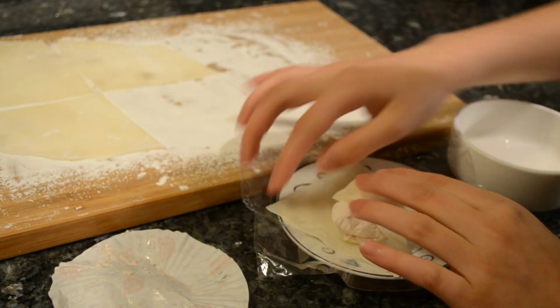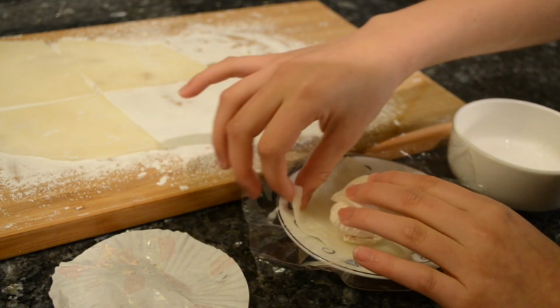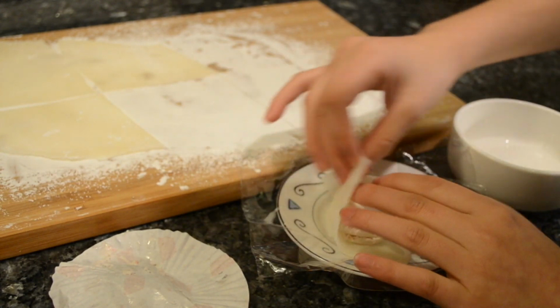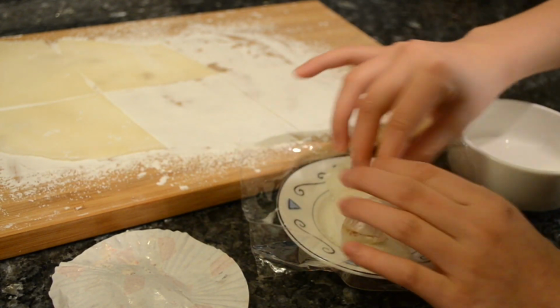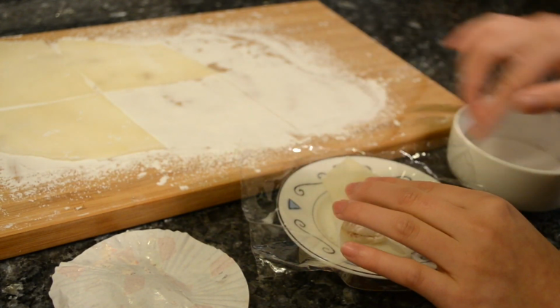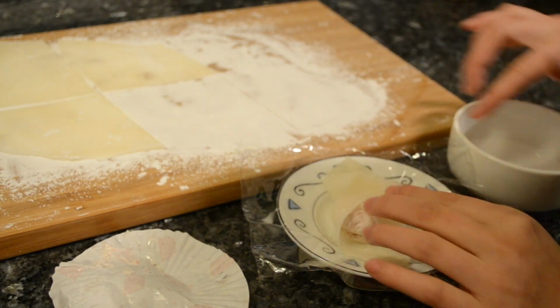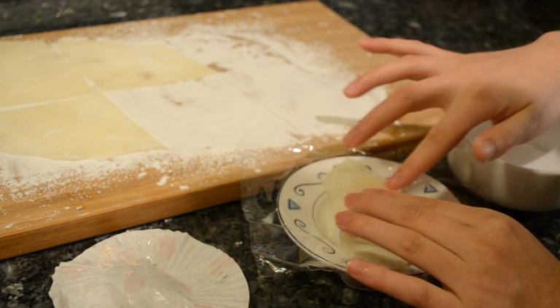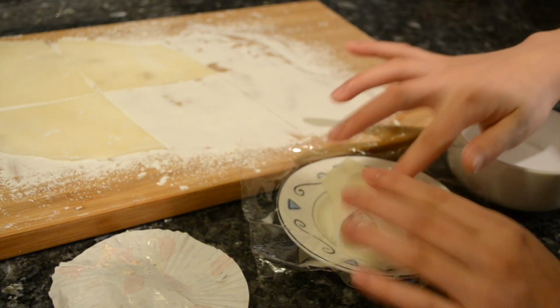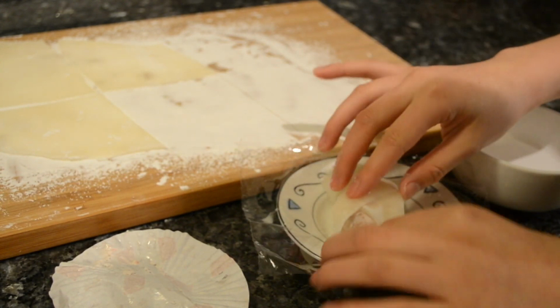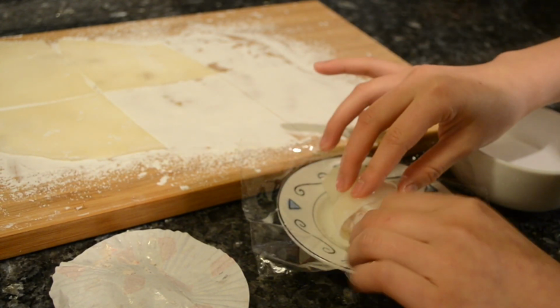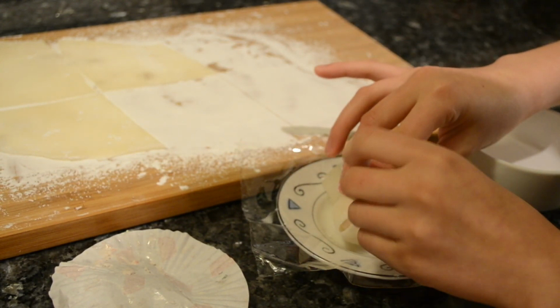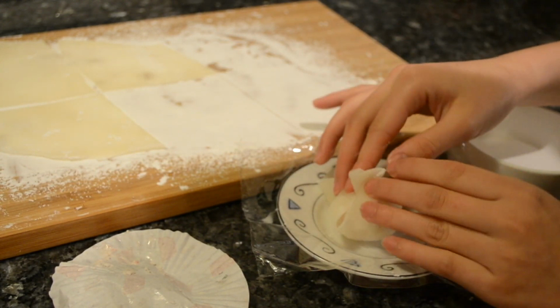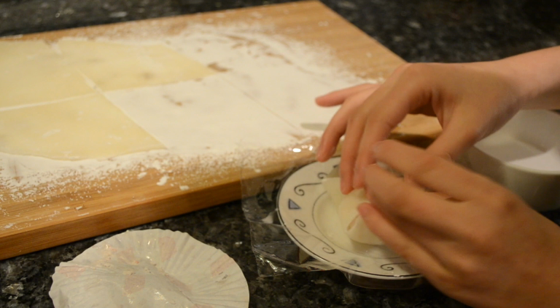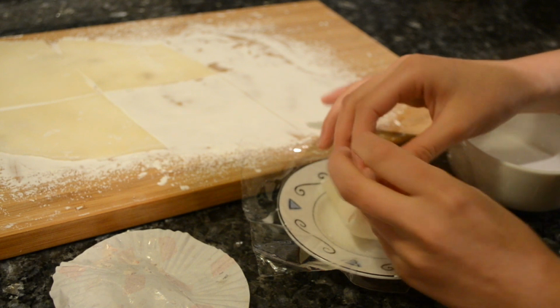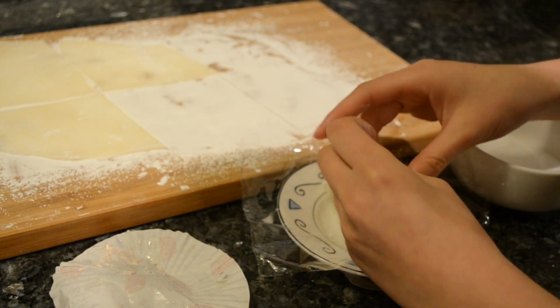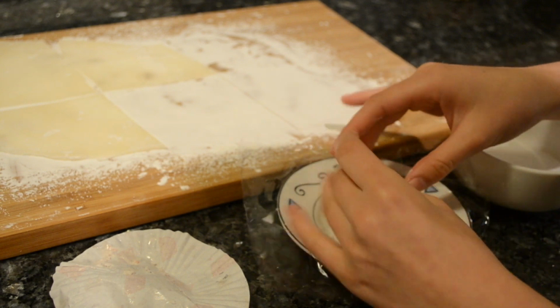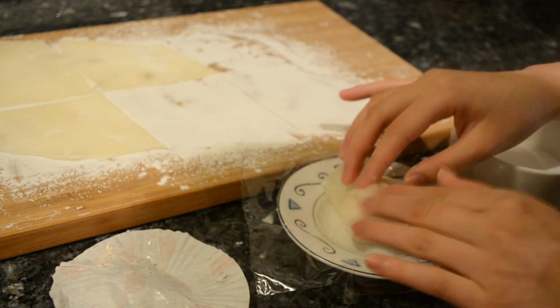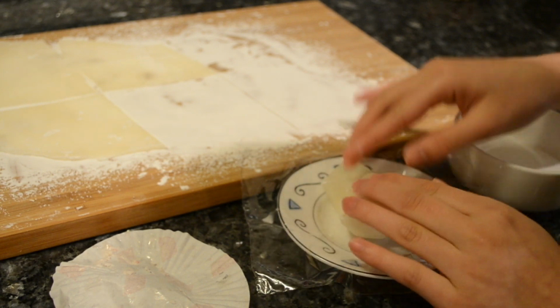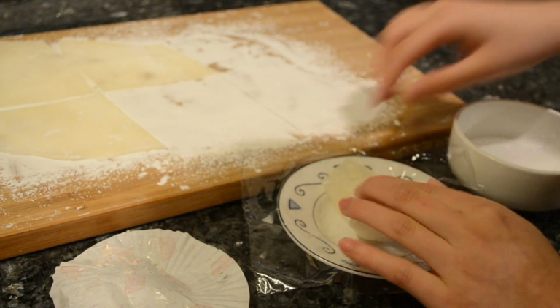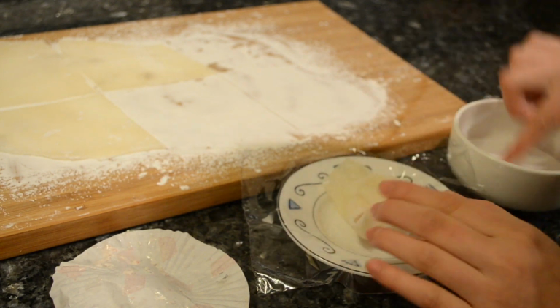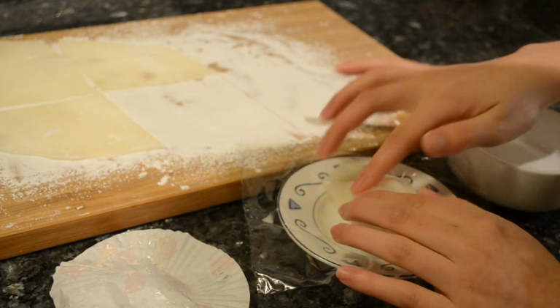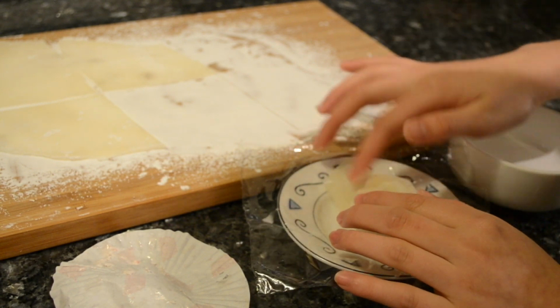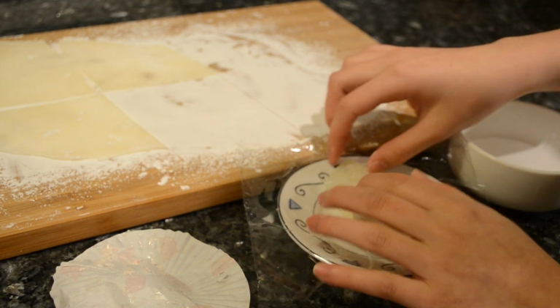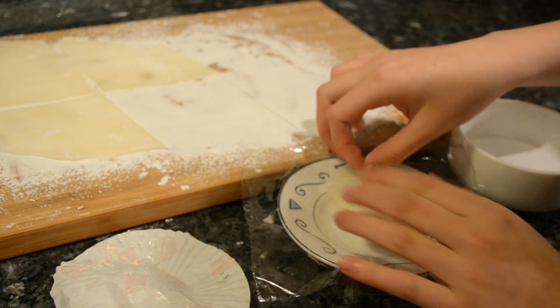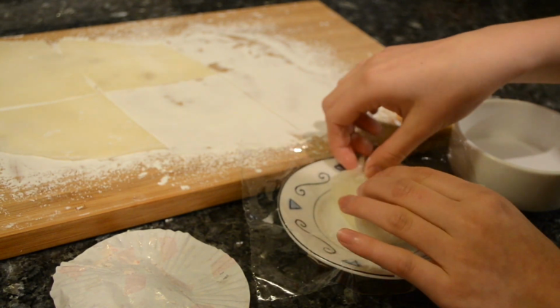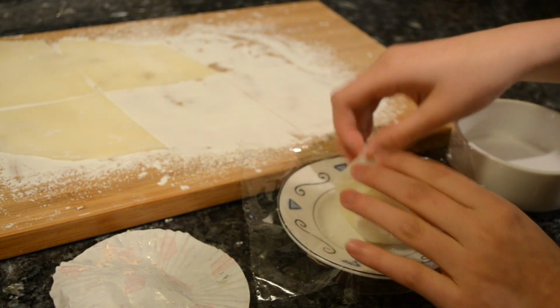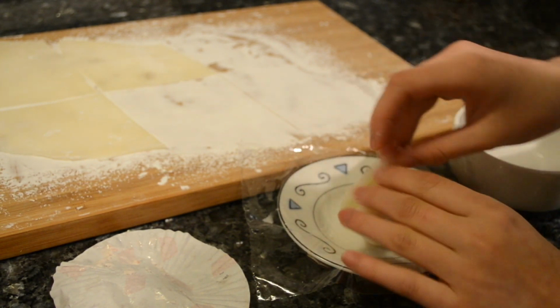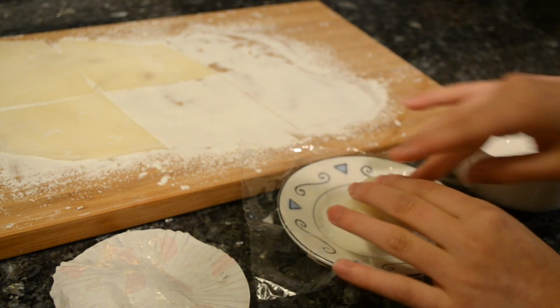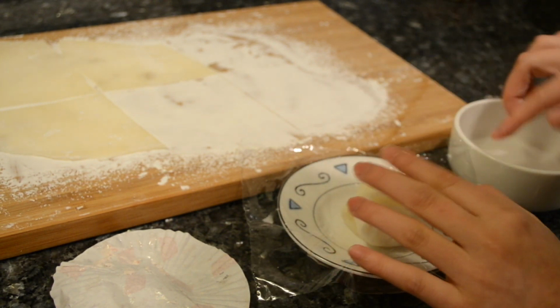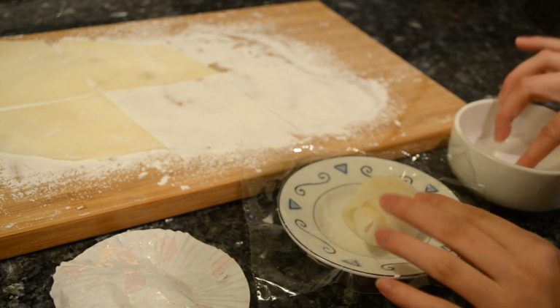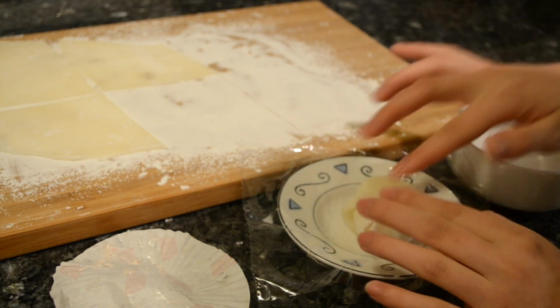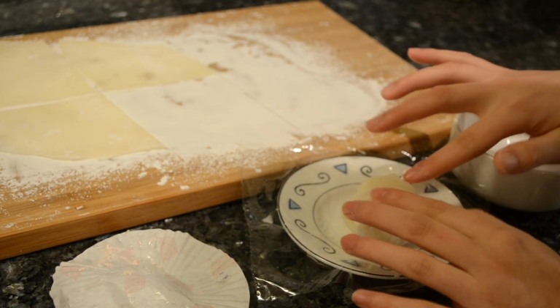Then you want to pinch the sides together. If the mochi is not sticking together, use a little bit of water. If the mochi is too sticky, add a little more cornstarch.